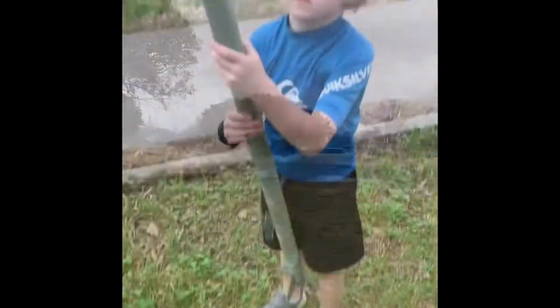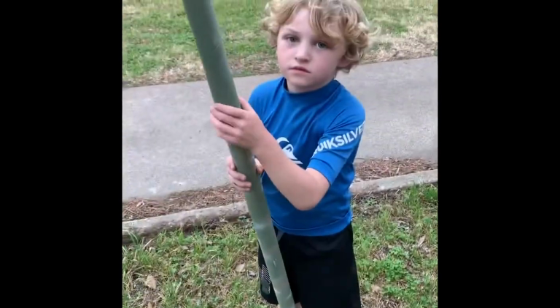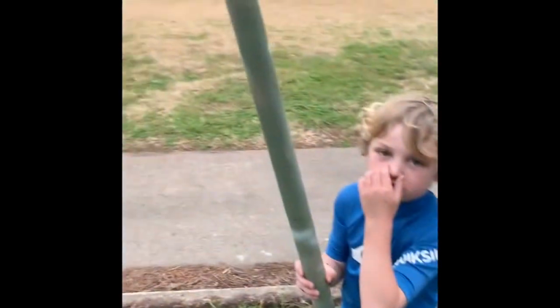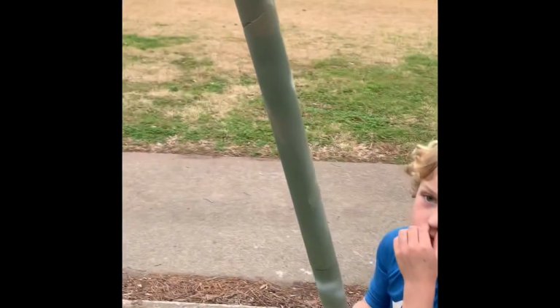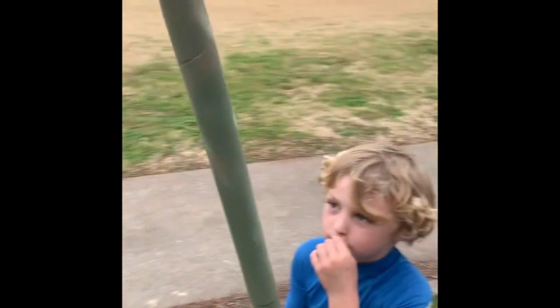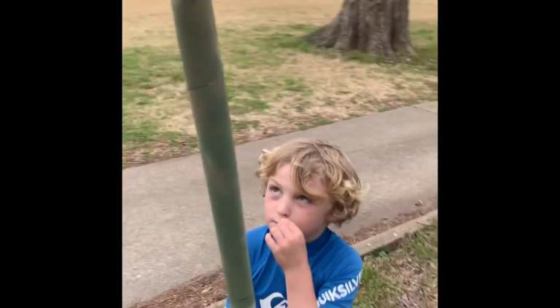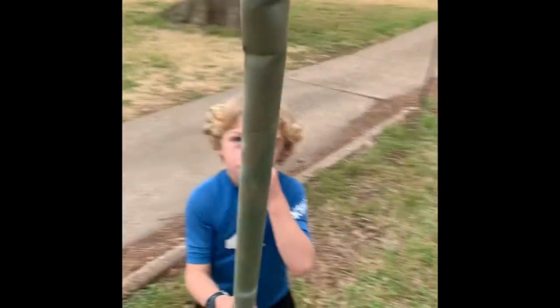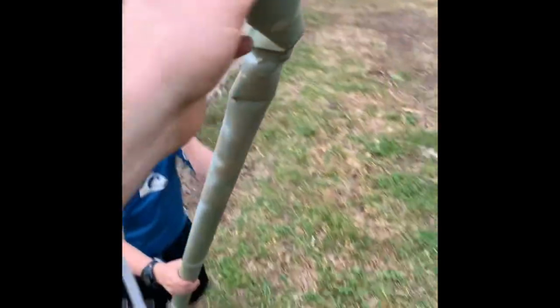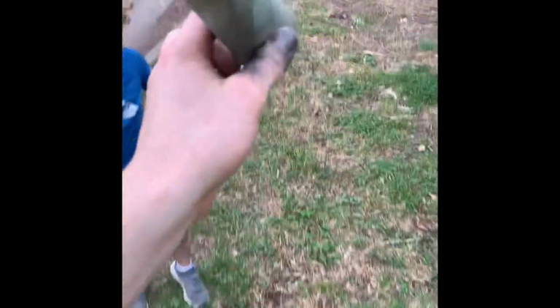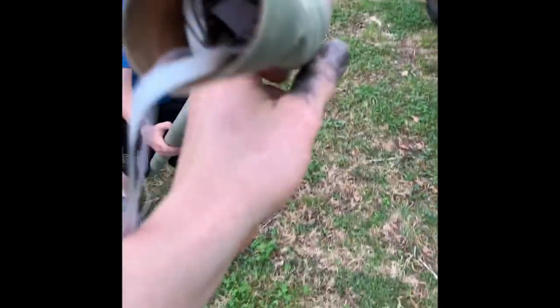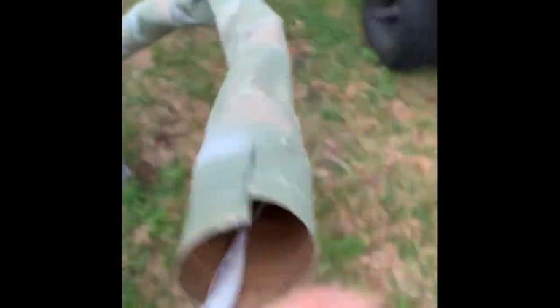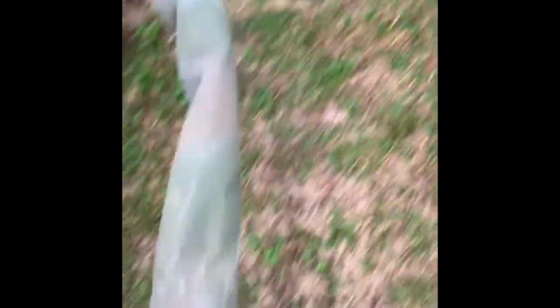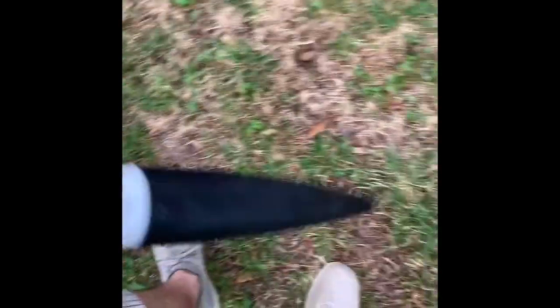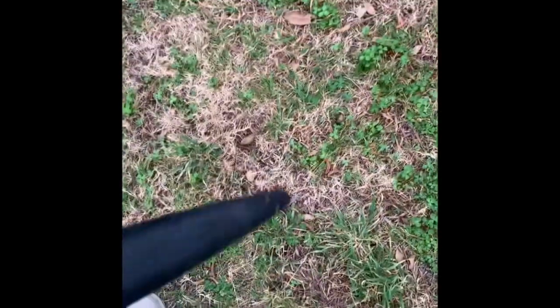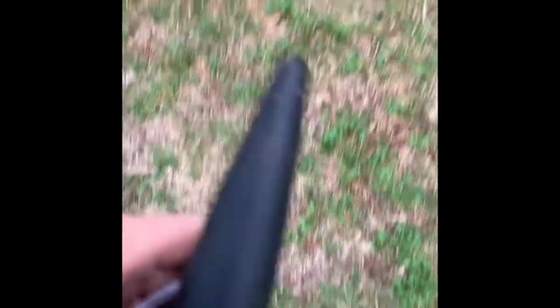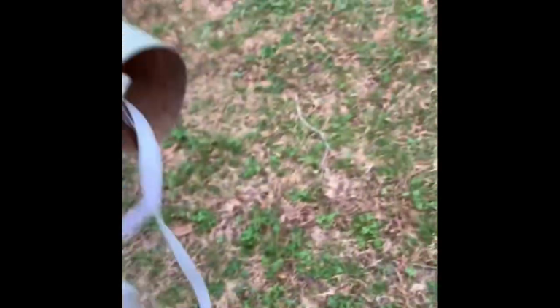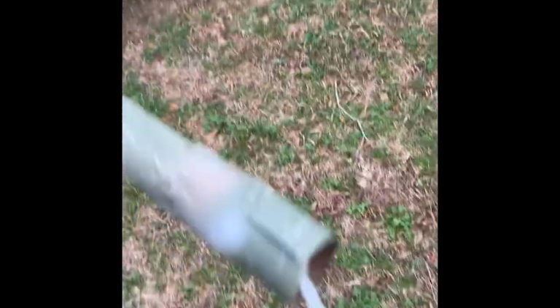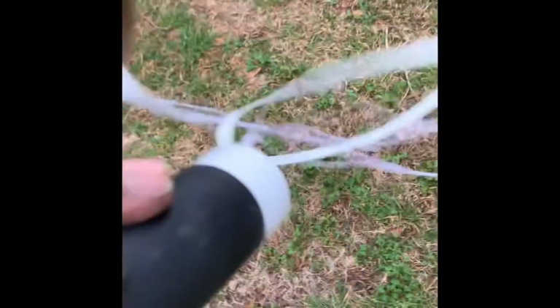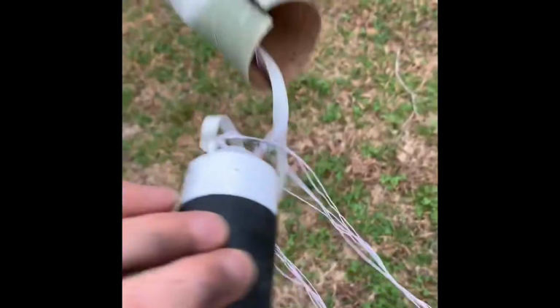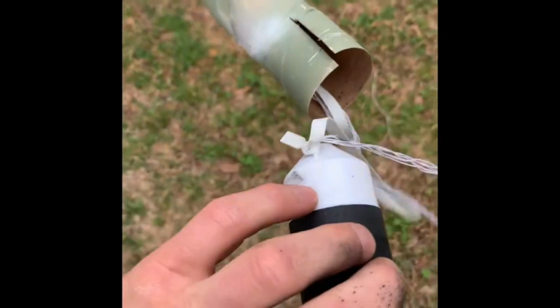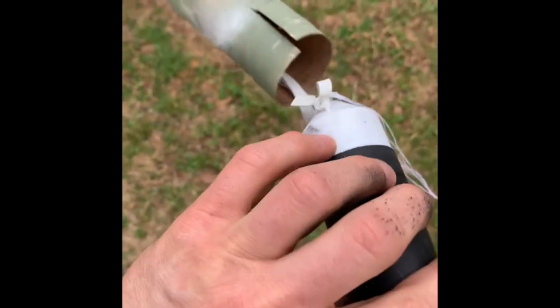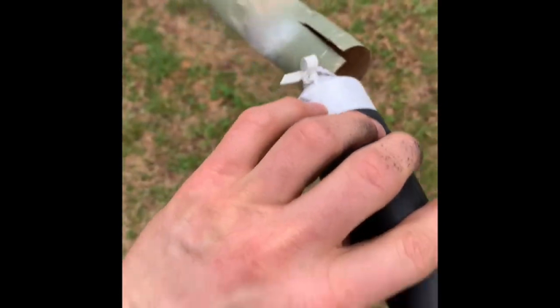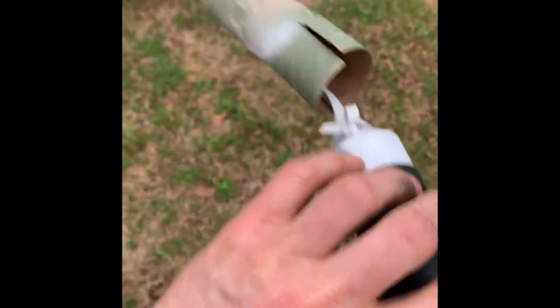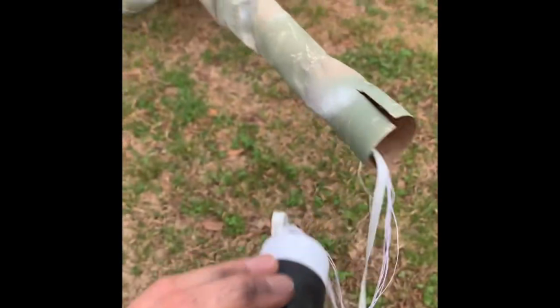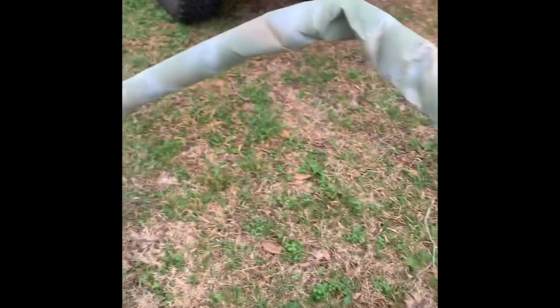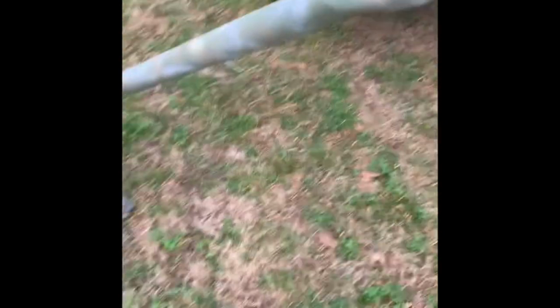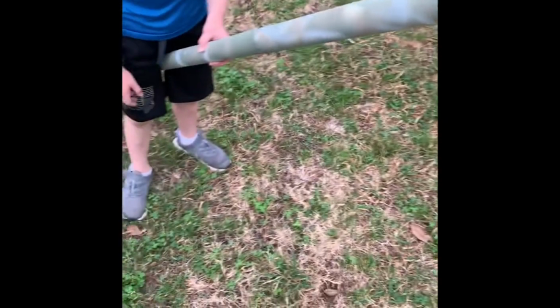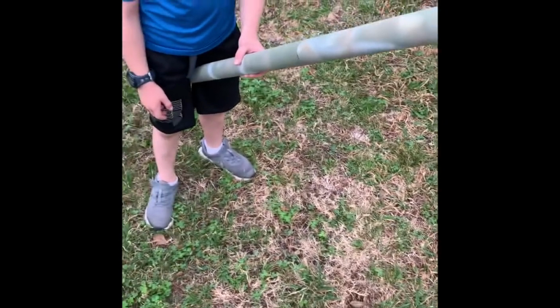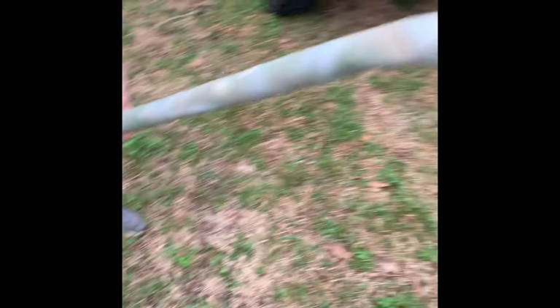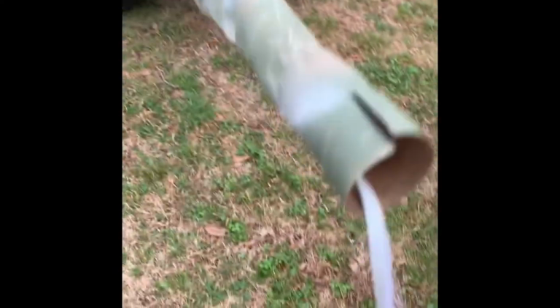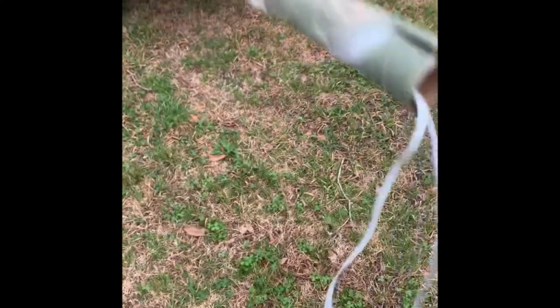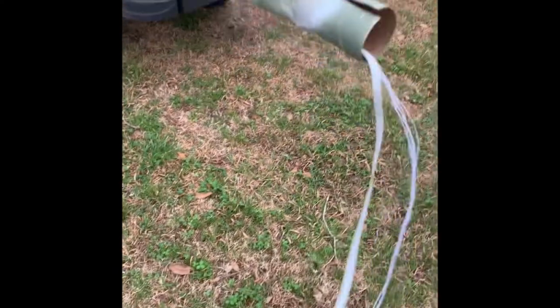Well, the parachute didn't come out, and we did a nosedive right in the ground. Had to cut this out of there — it shoved it in. We're going to have to figure out why we didn't deploy the parachute and make it a little shorter. Try it again.